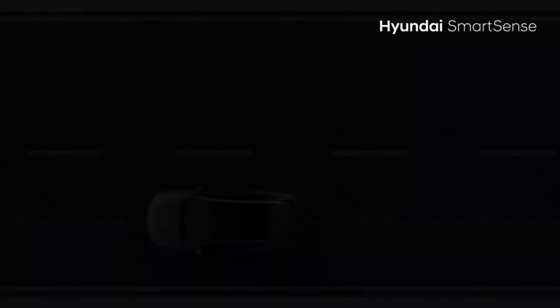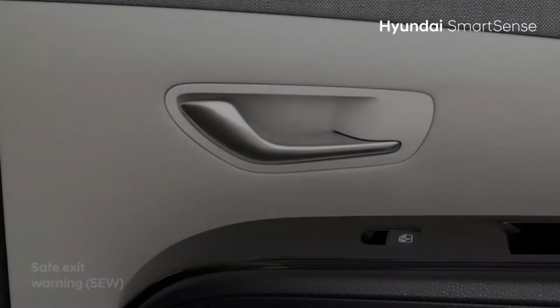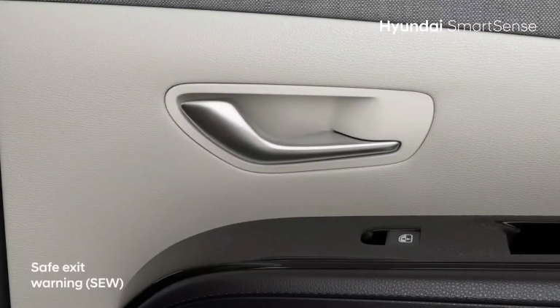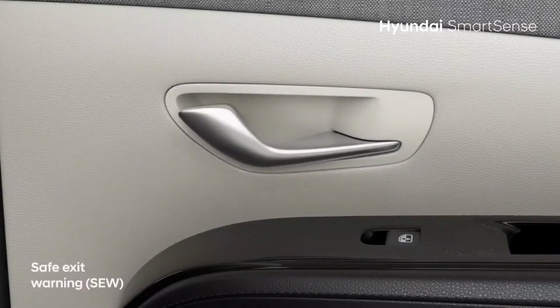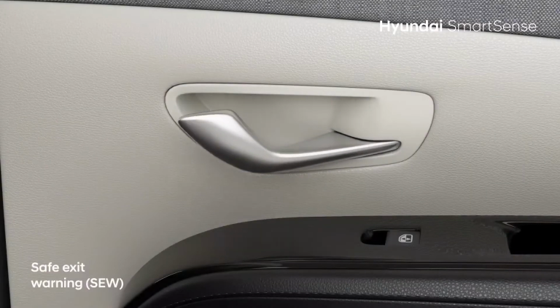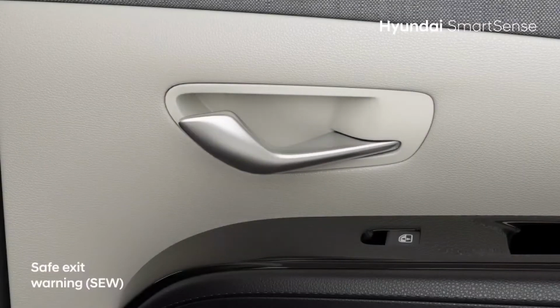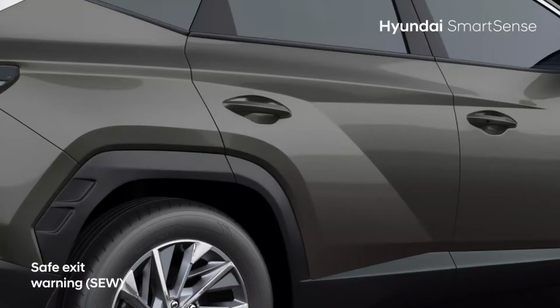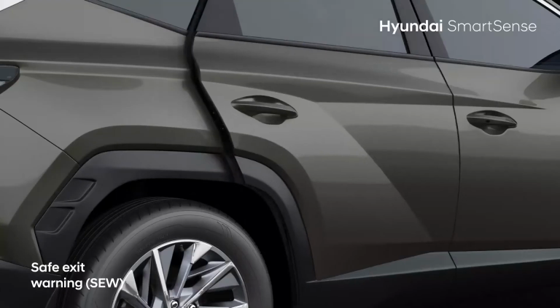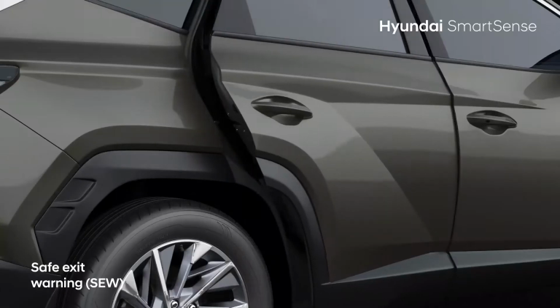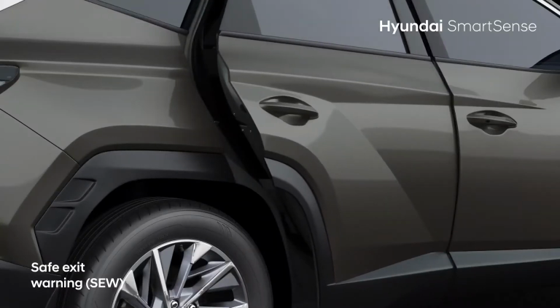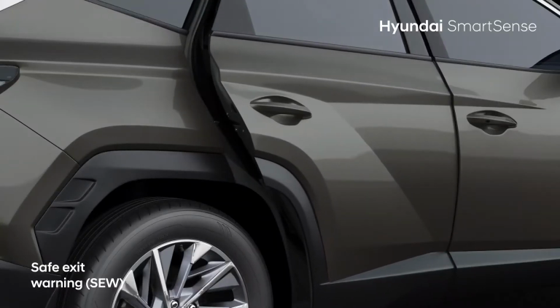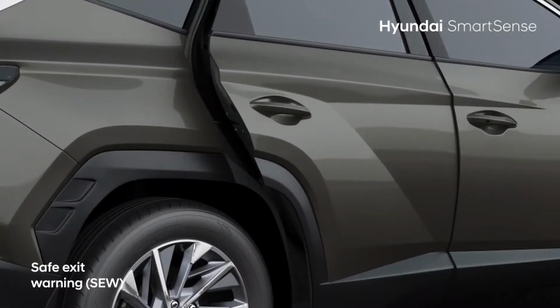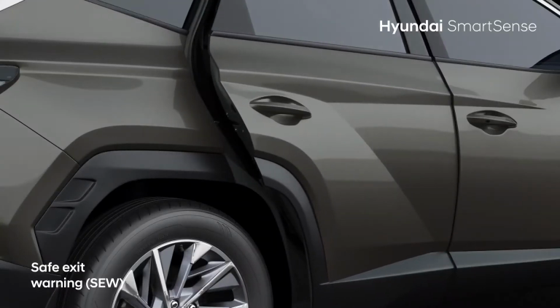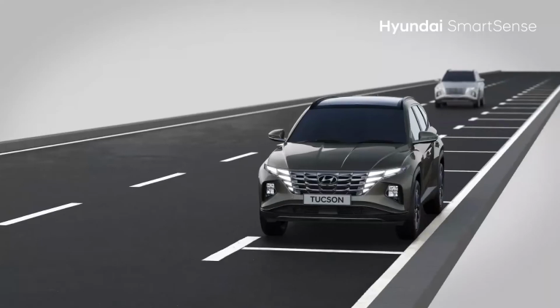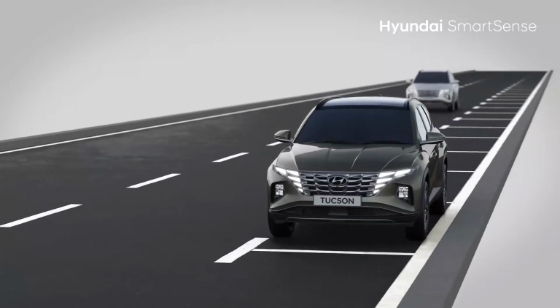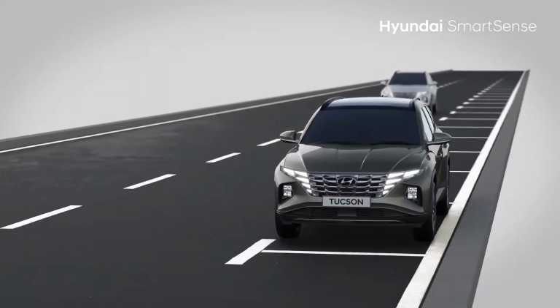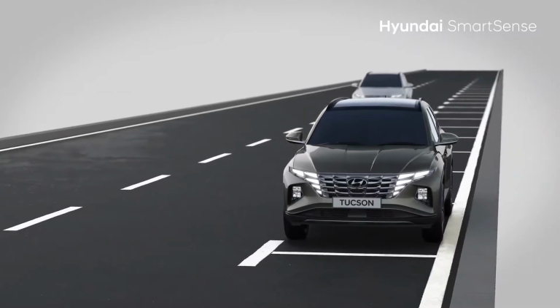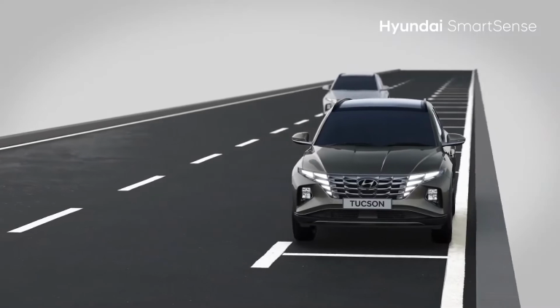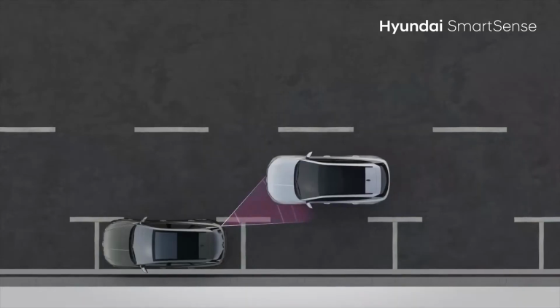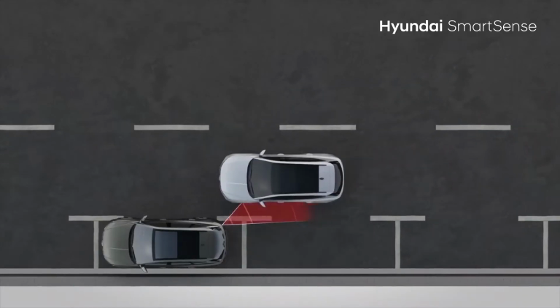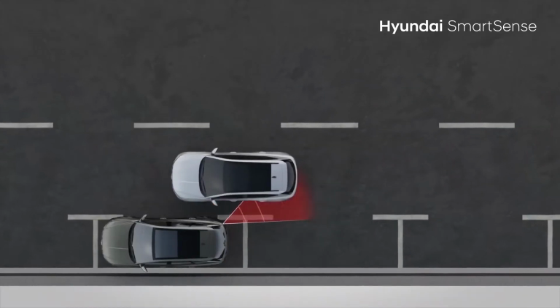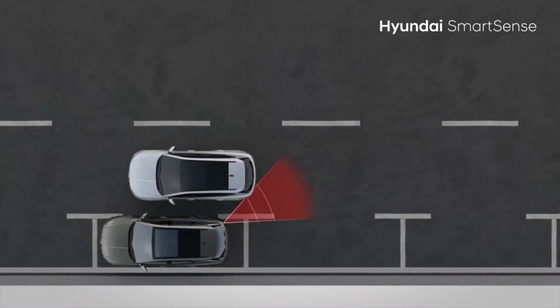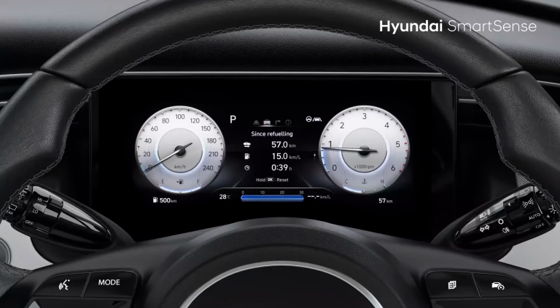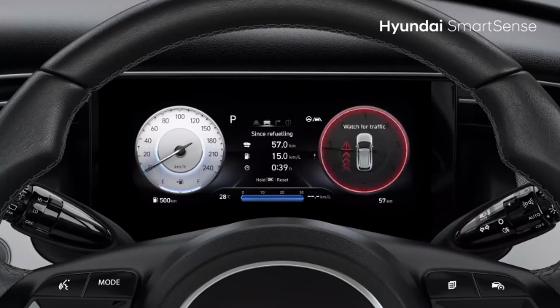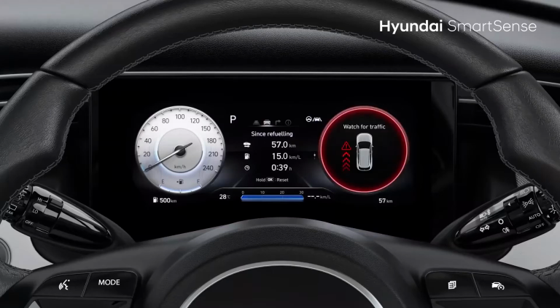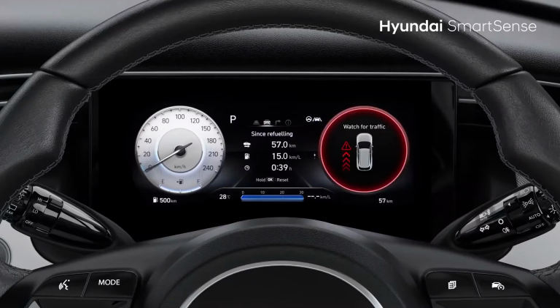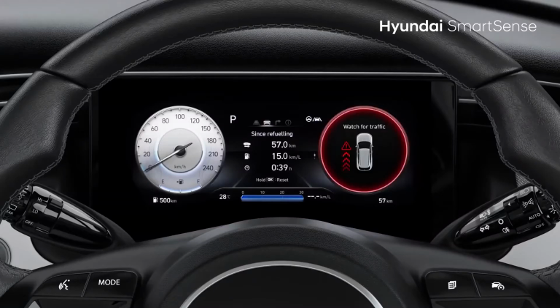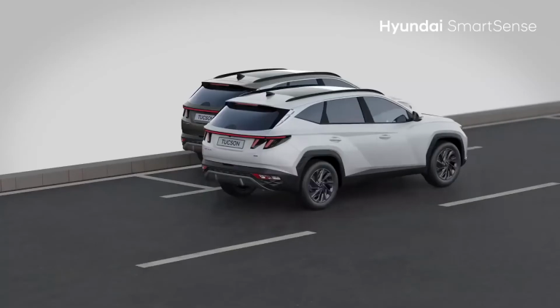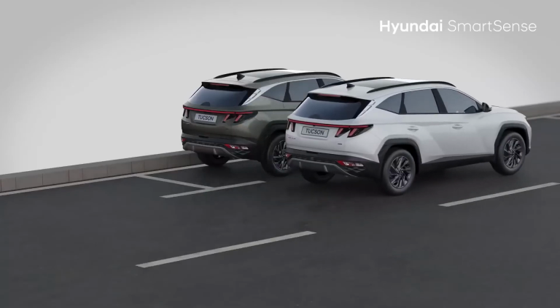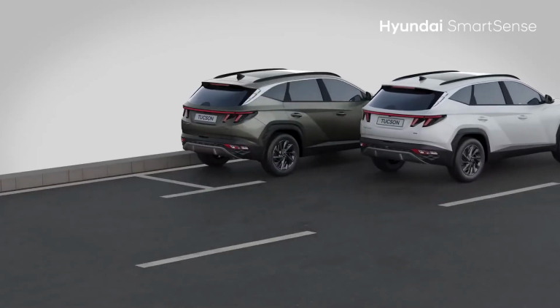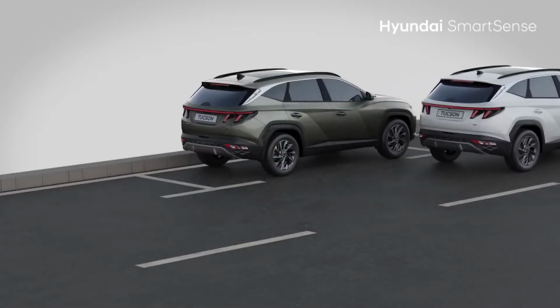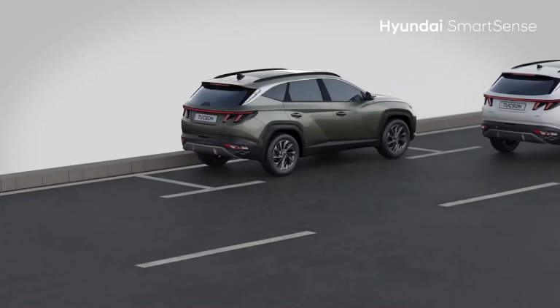If there is a vehicle approaching from the rear side when the doors are opened, the all-new Hyundai Tucson detects this and sends a warning message and sounds off an alarm.